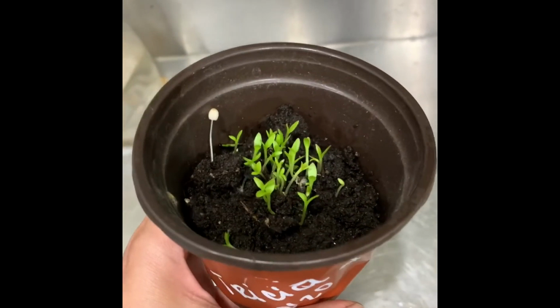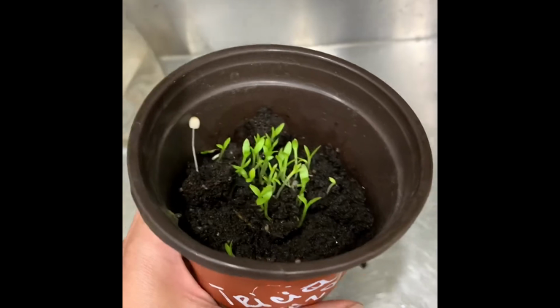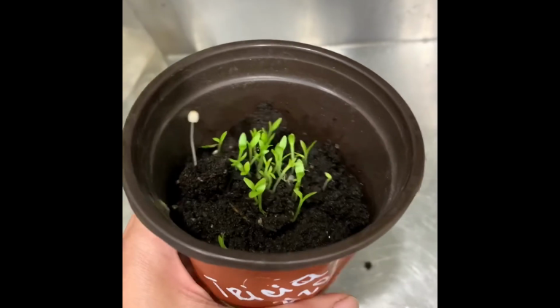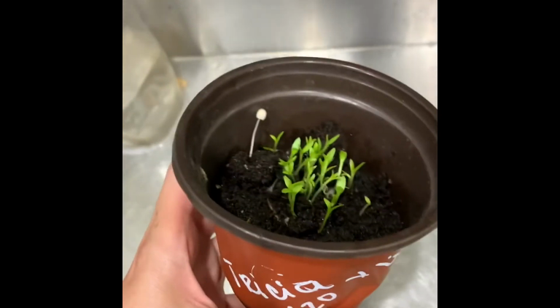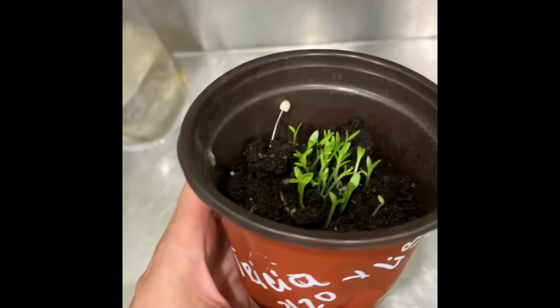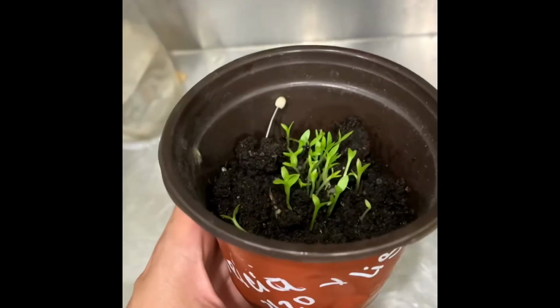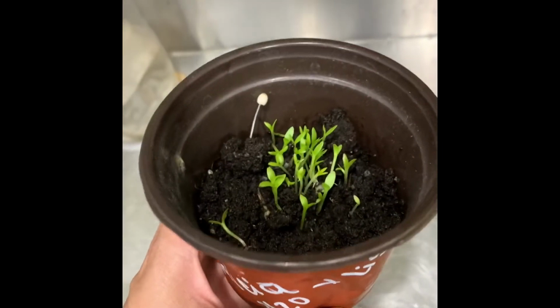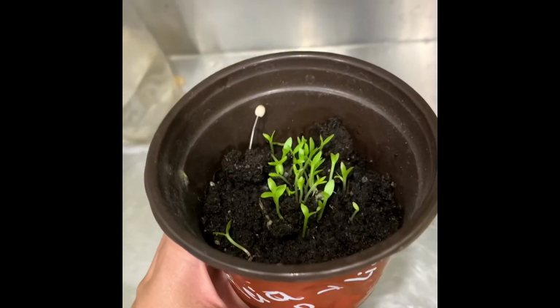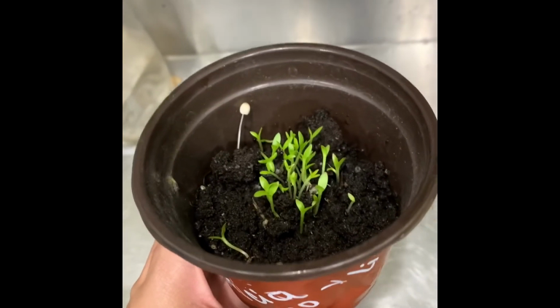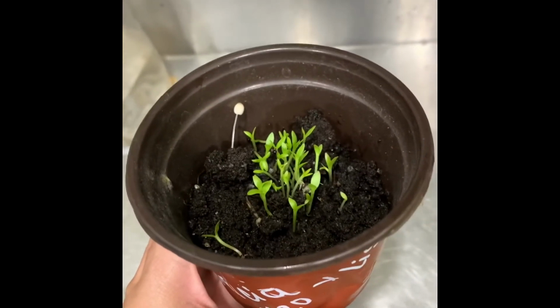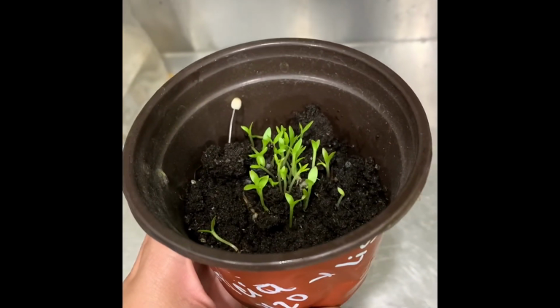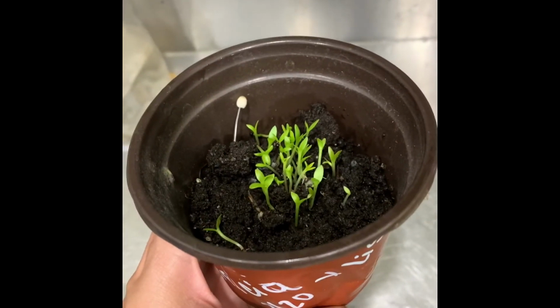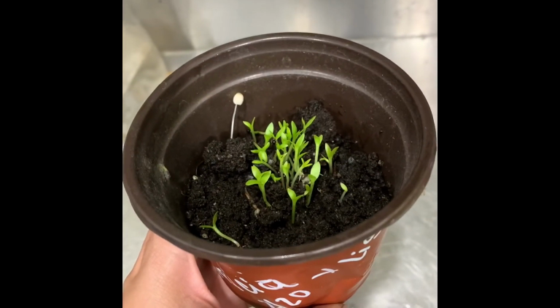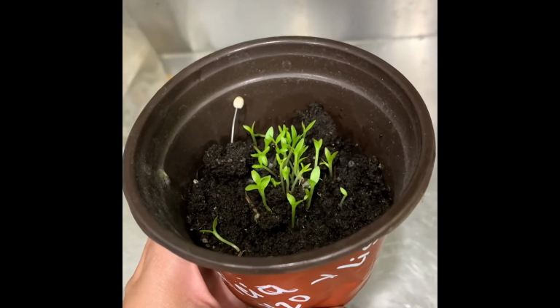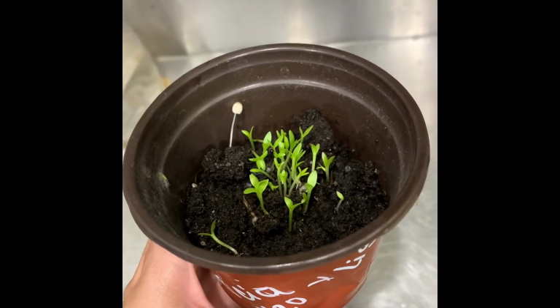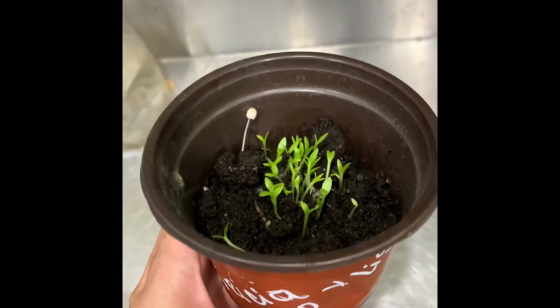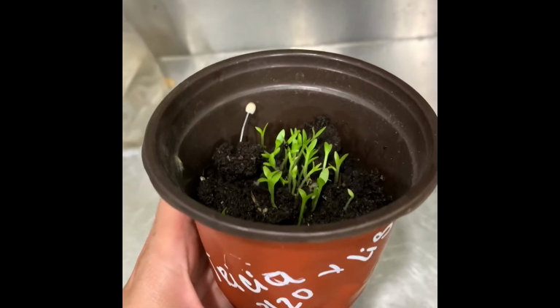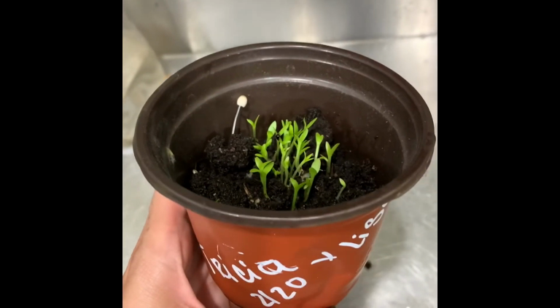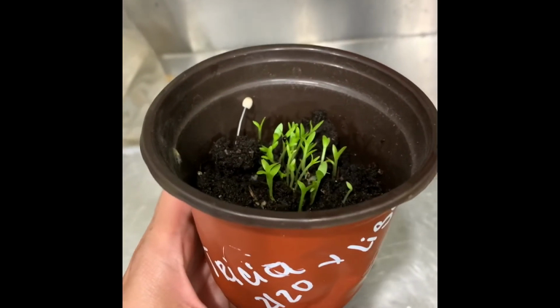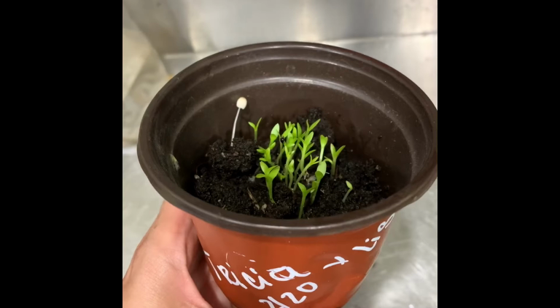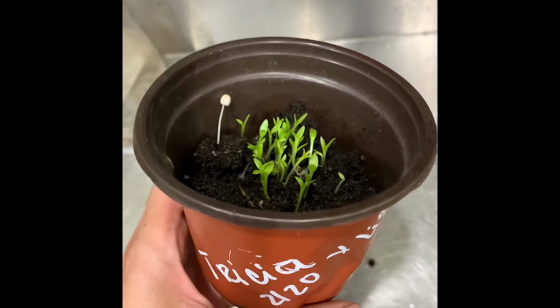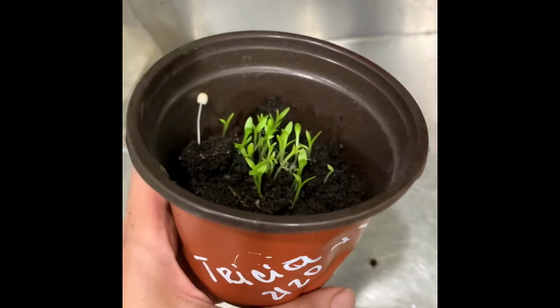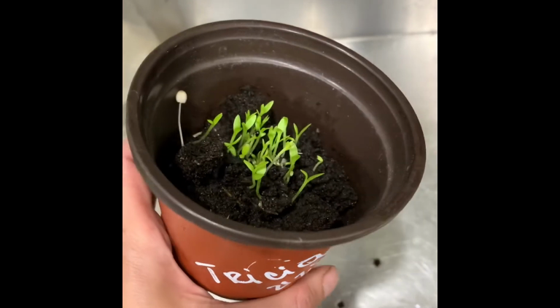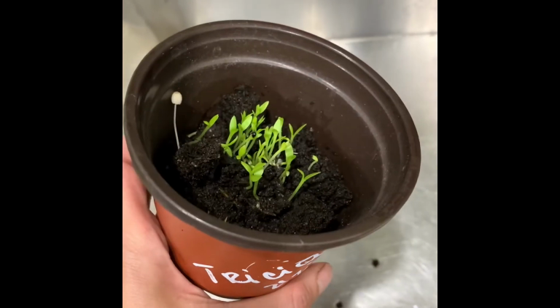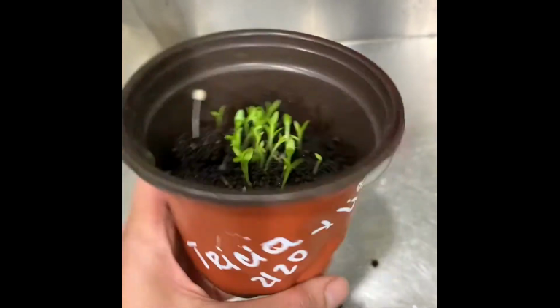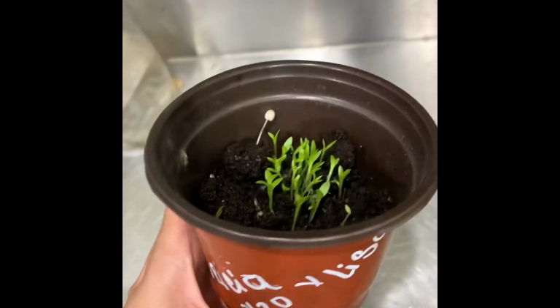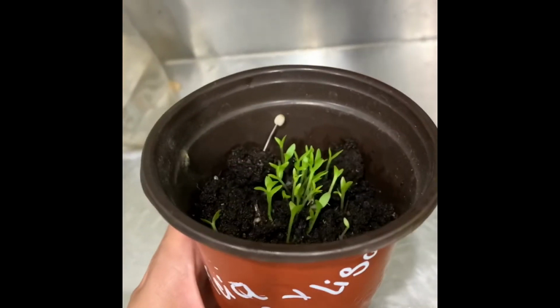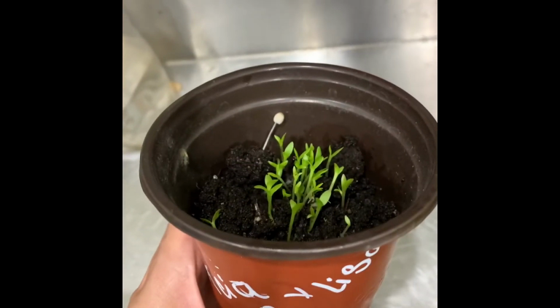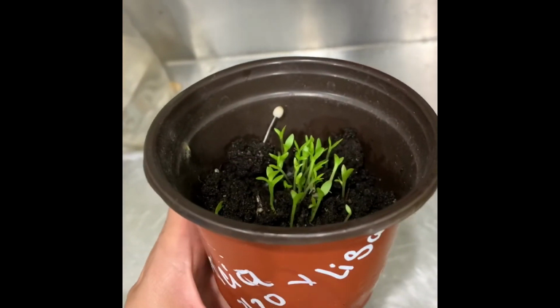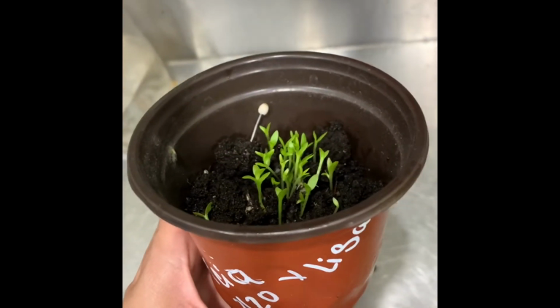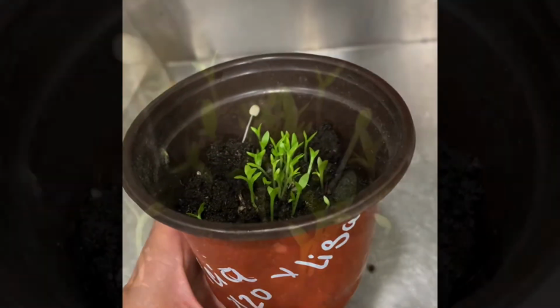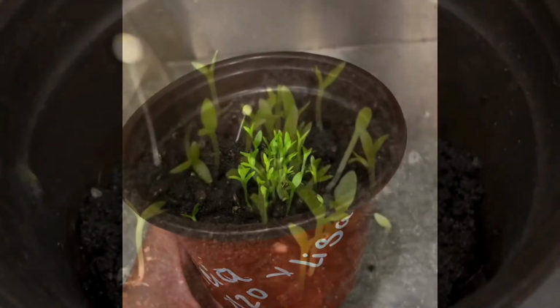Who wants the seedling? Let me know — I can send it out for free. Thank you for watching and have a nice day.